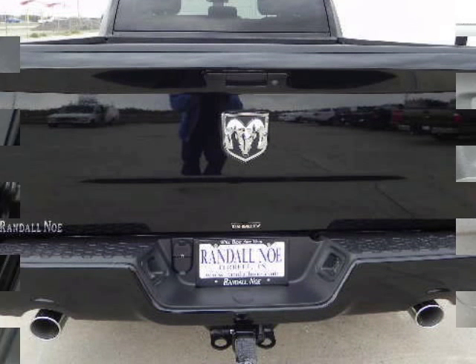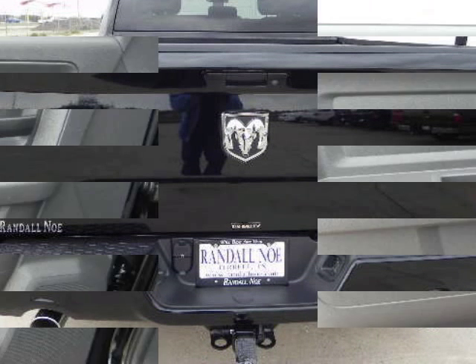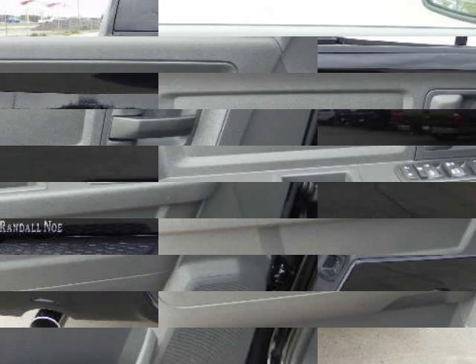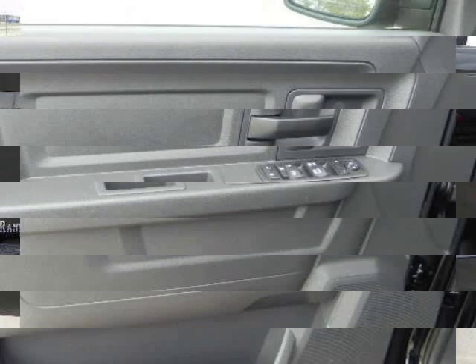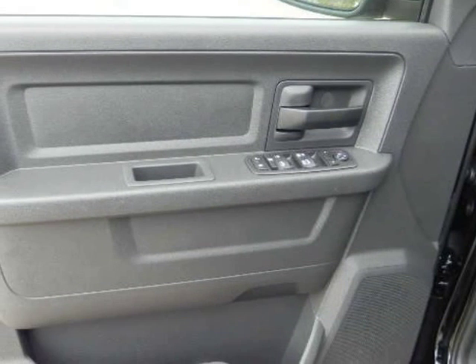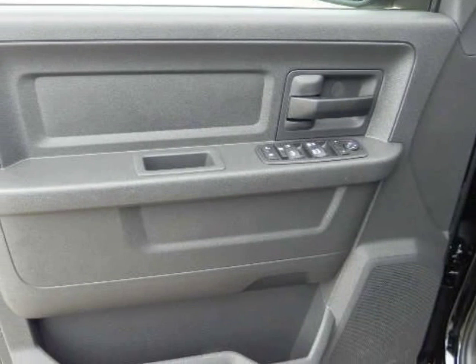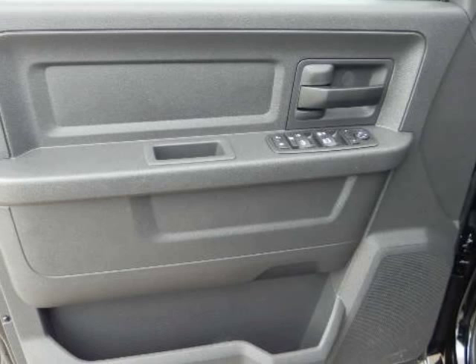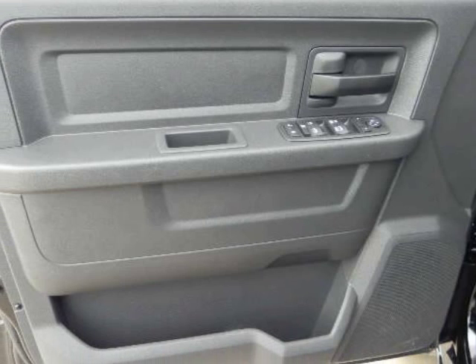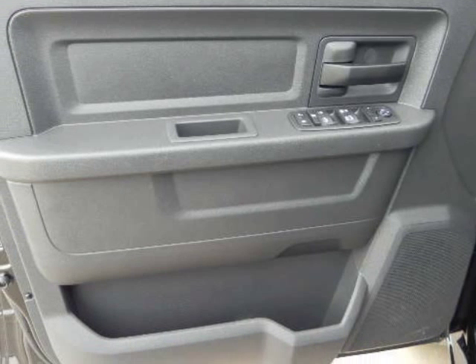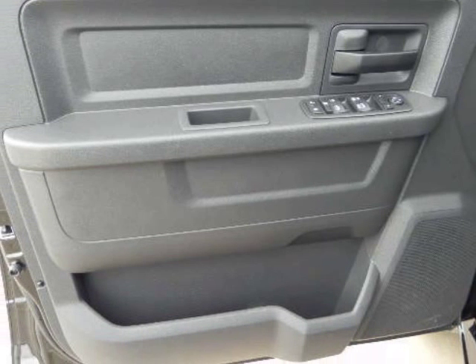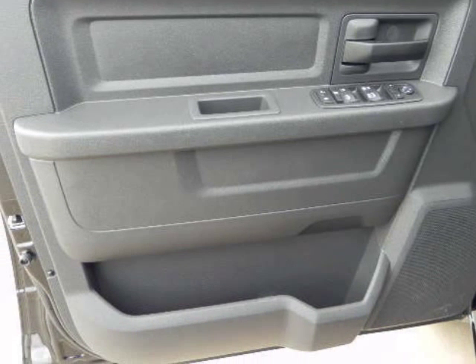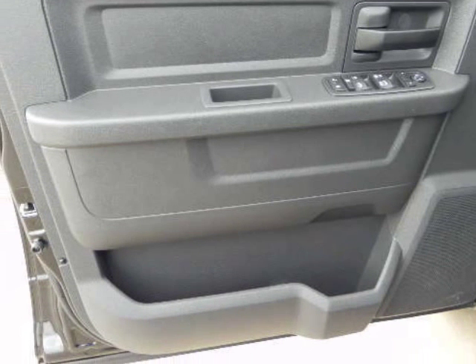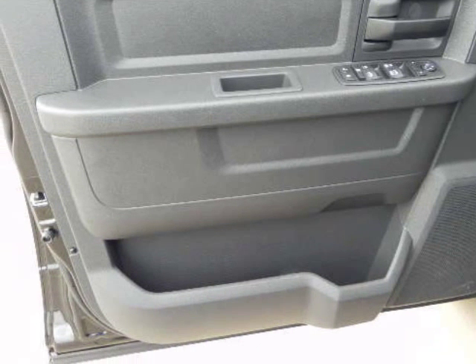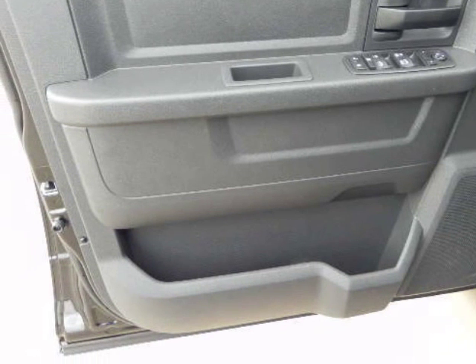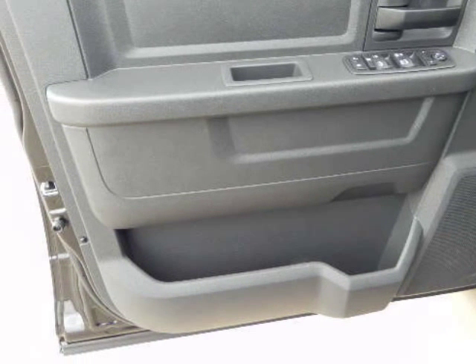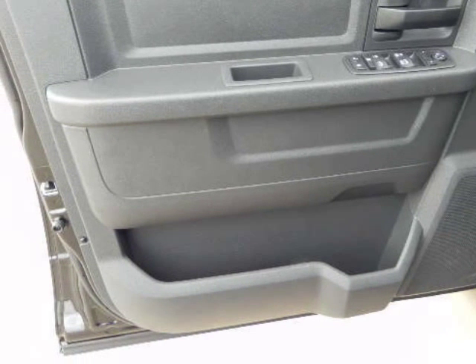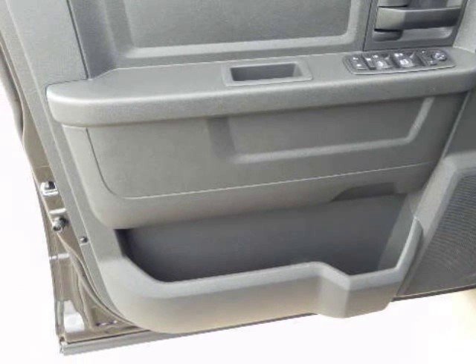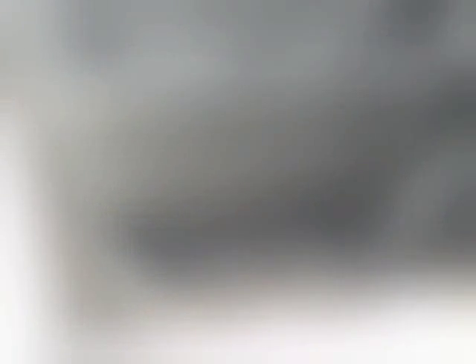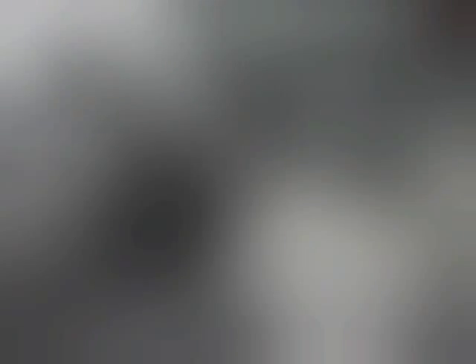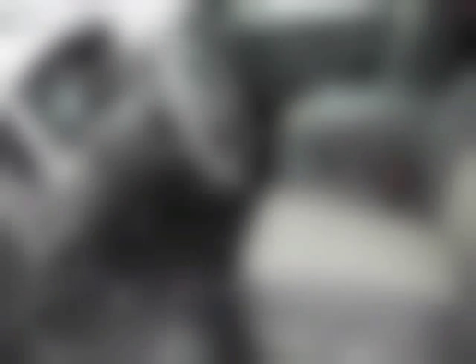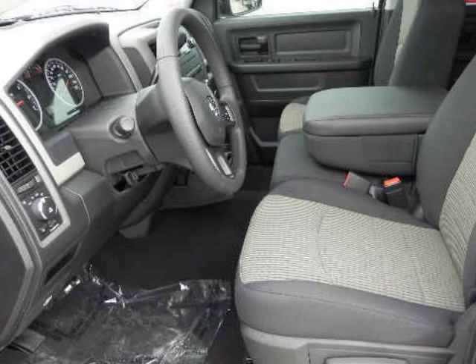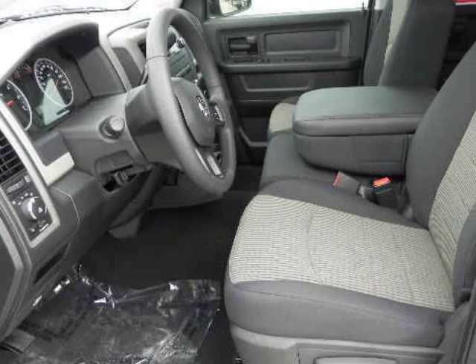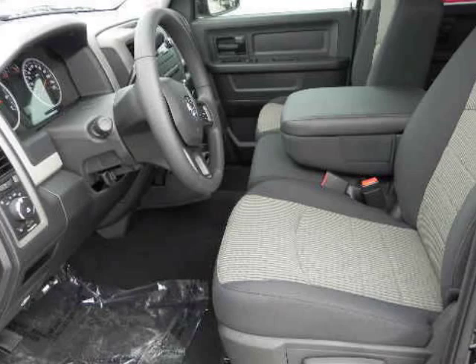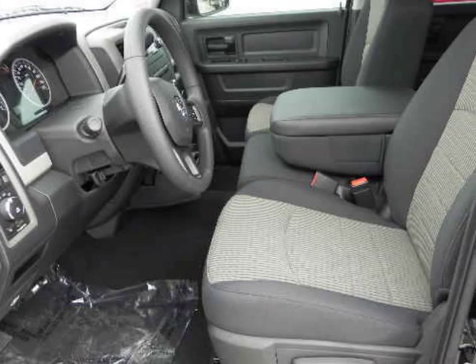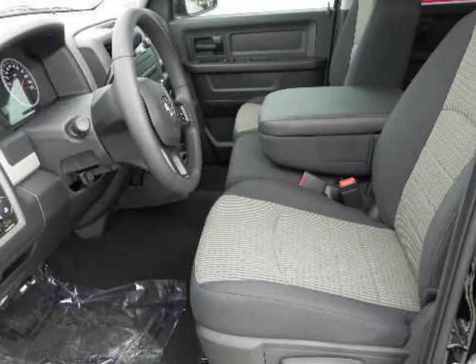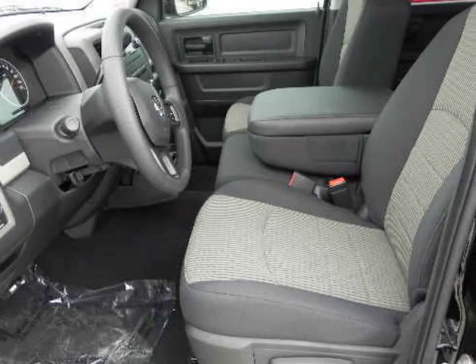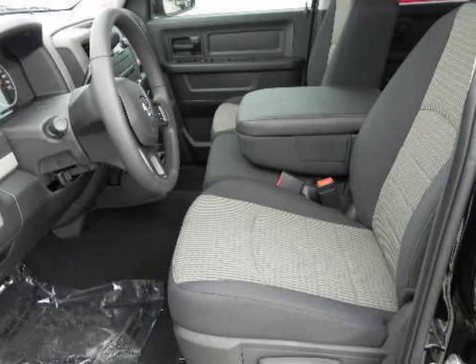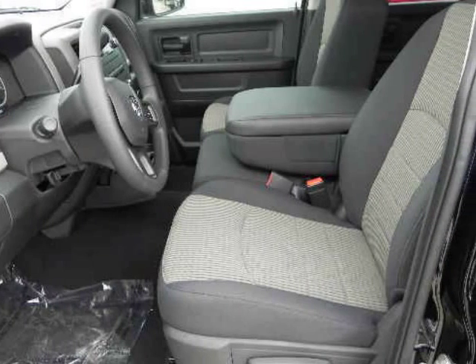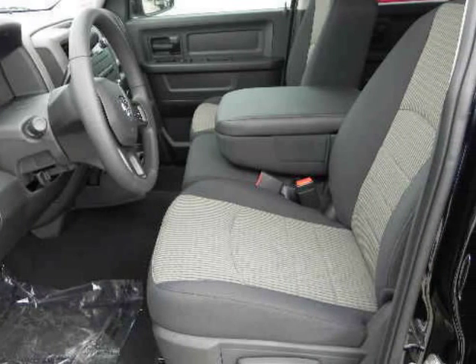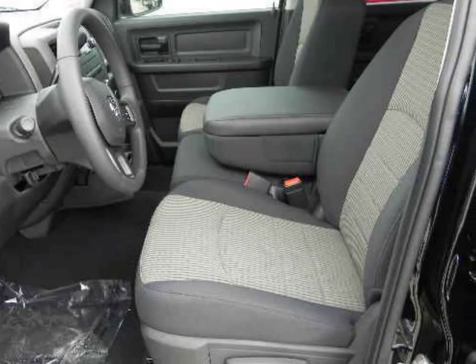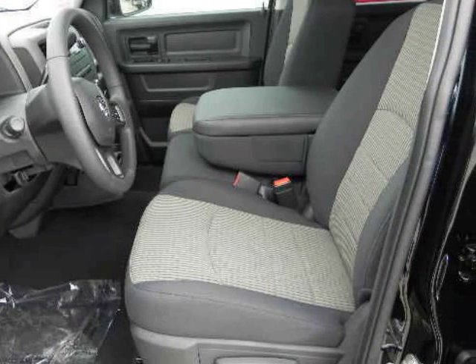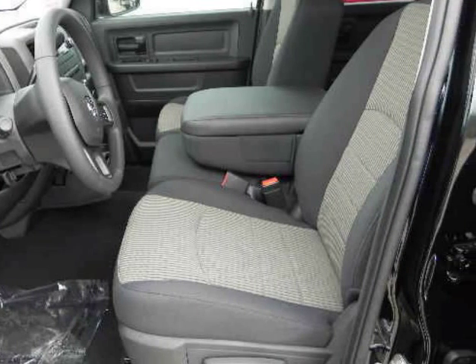Head turning lines, 4x4 available. Dallas Laramie trim level dripping with leather, optional moon roof, available GPS navigation, center console shifter.